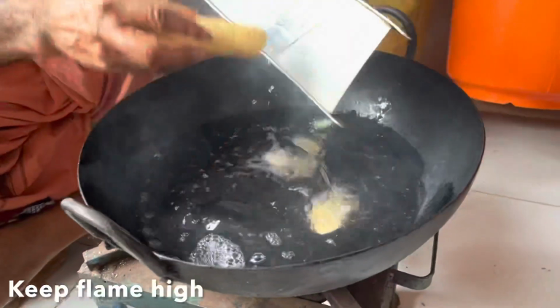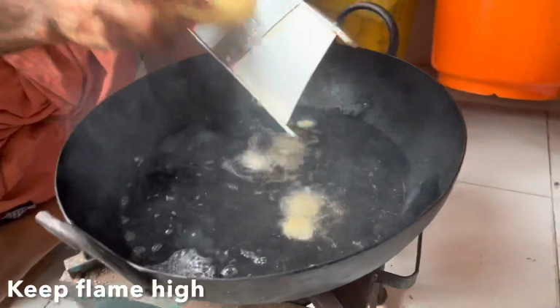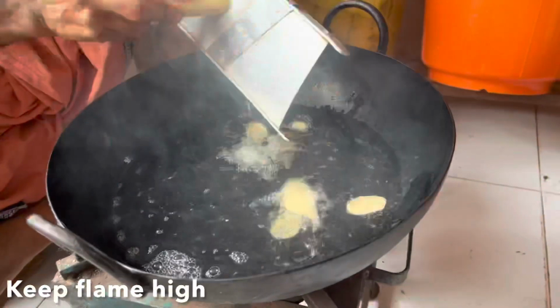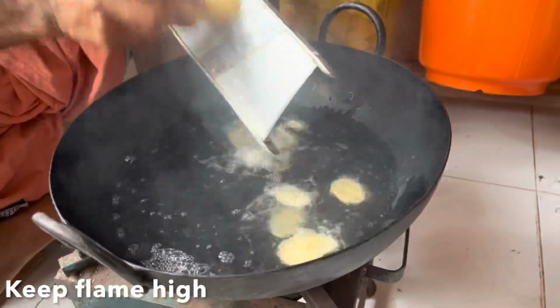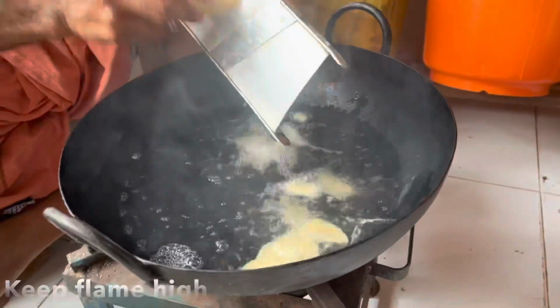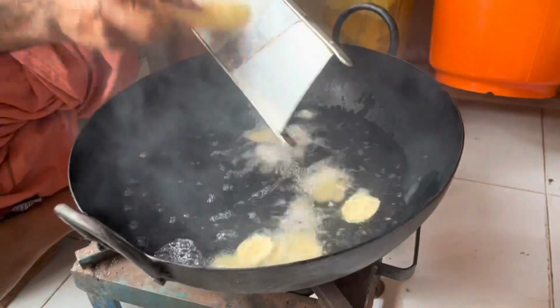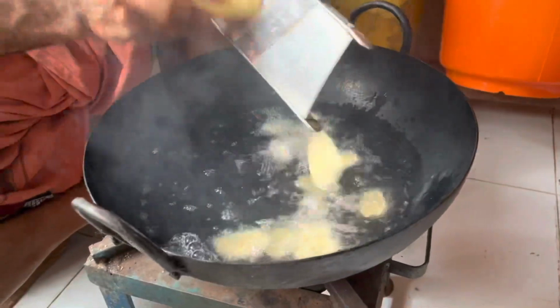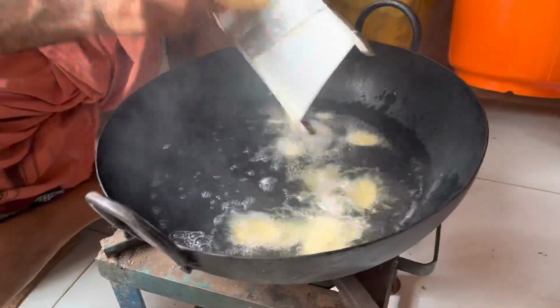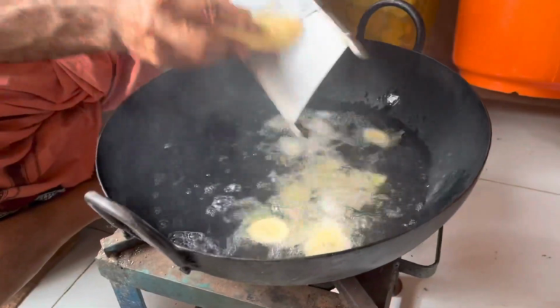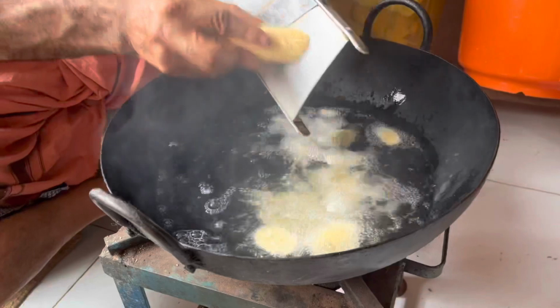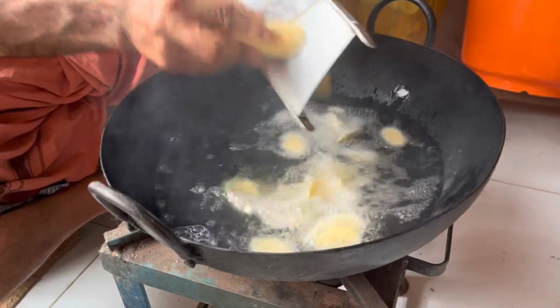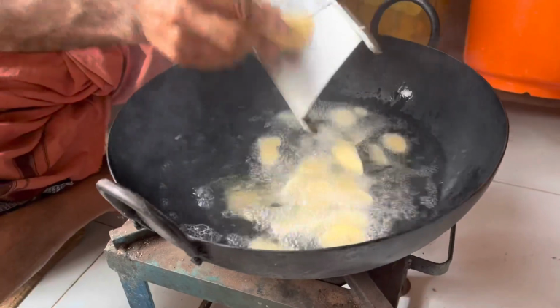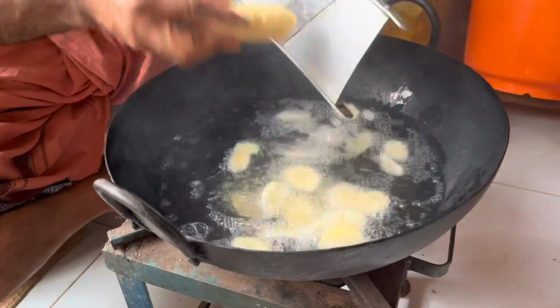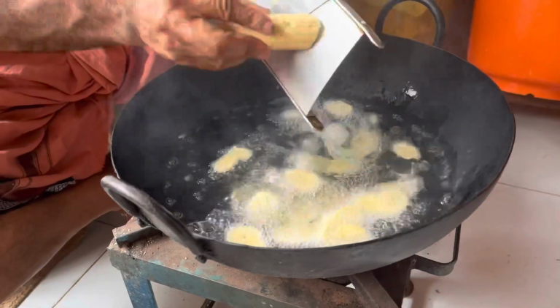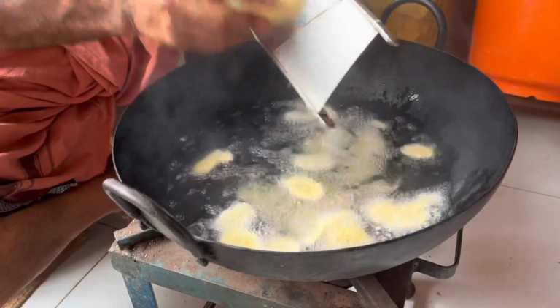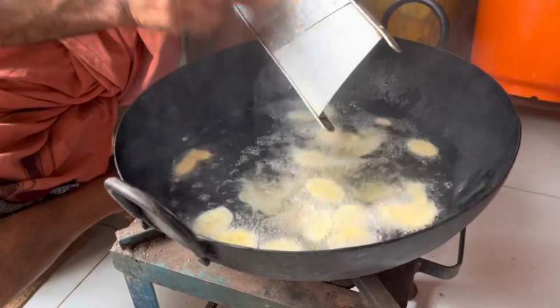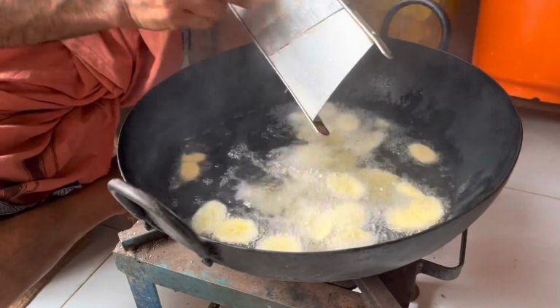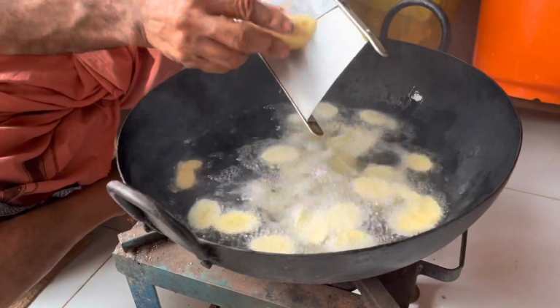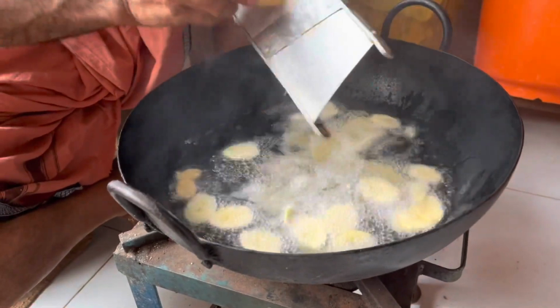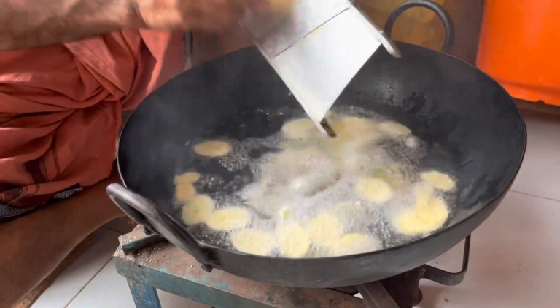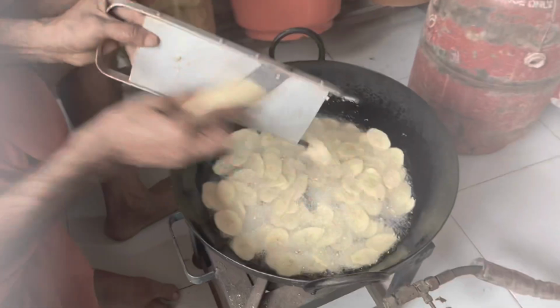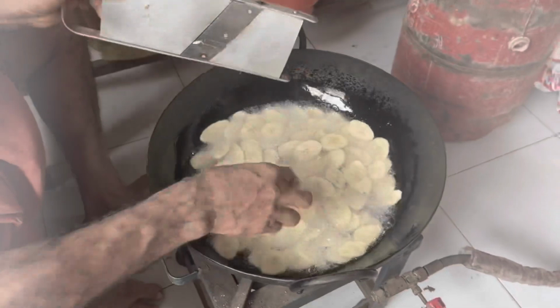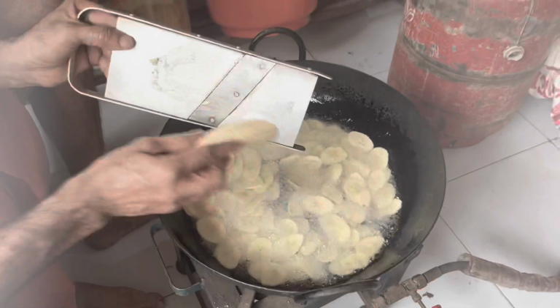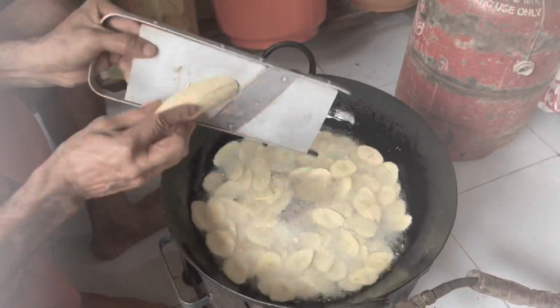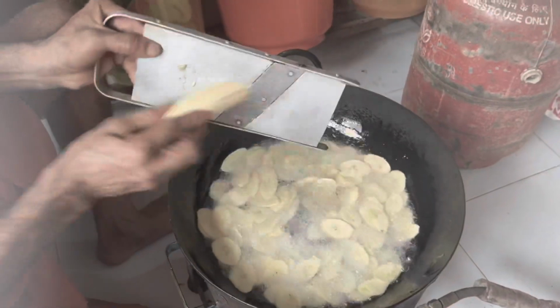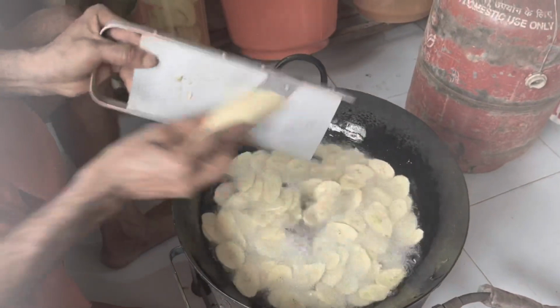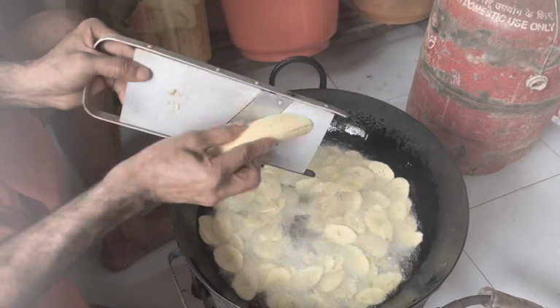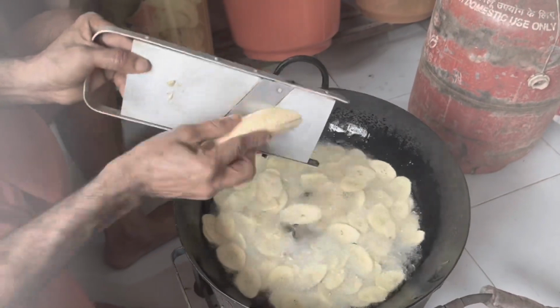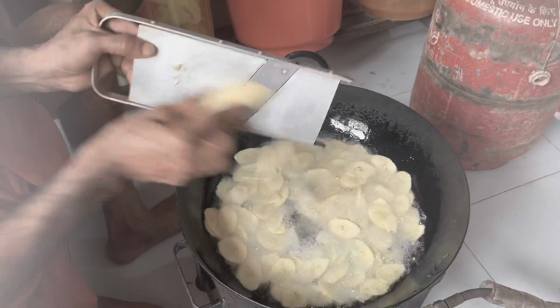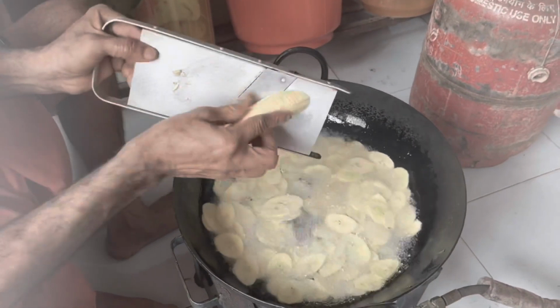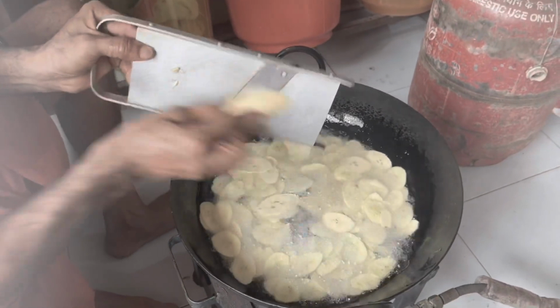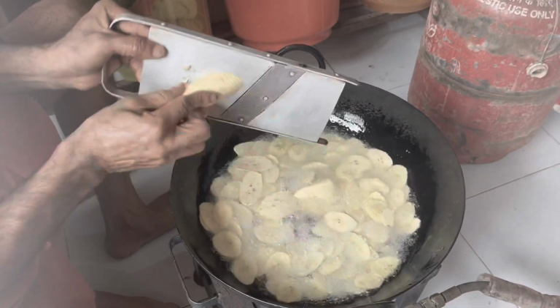The link for how to prep the raw bananas just before they are made into chips is in the description below — do have a look. Once the oil sufficiently heats up, watch how he slices the raw banana using a slicer directly into the hot oil.